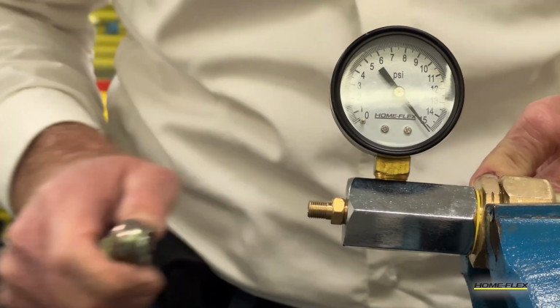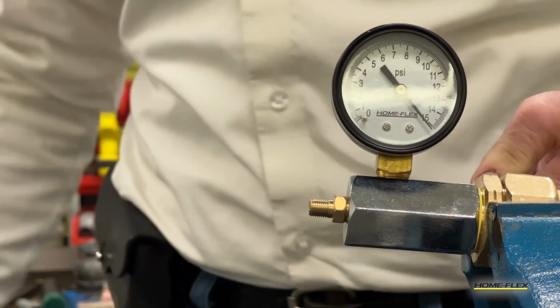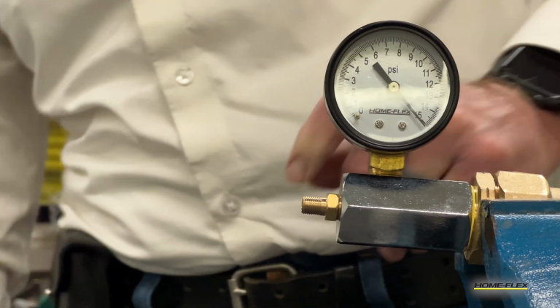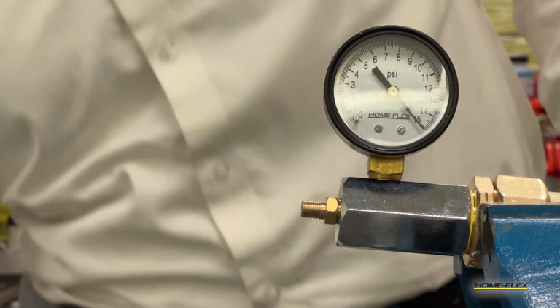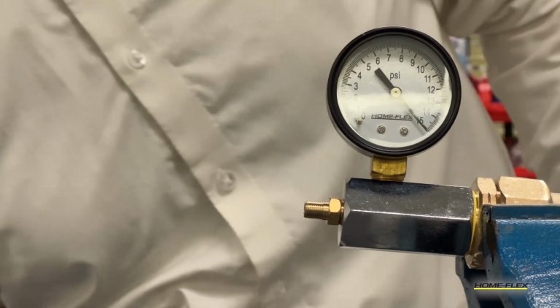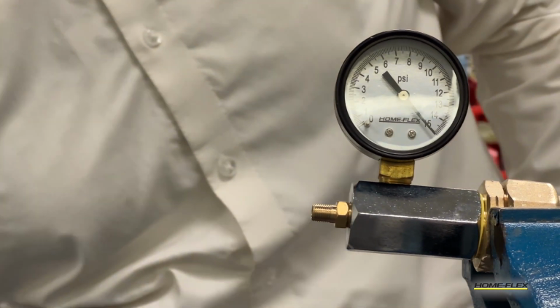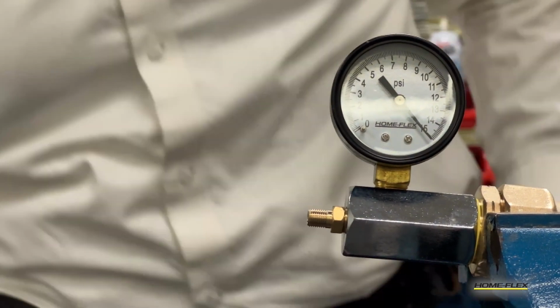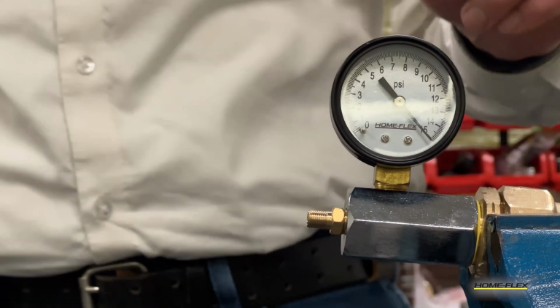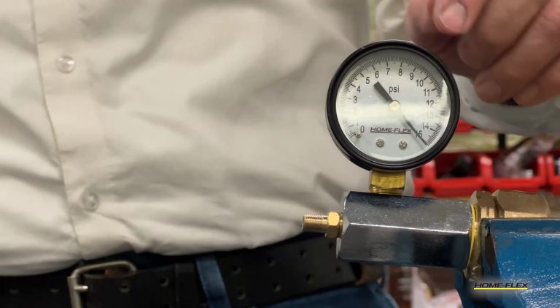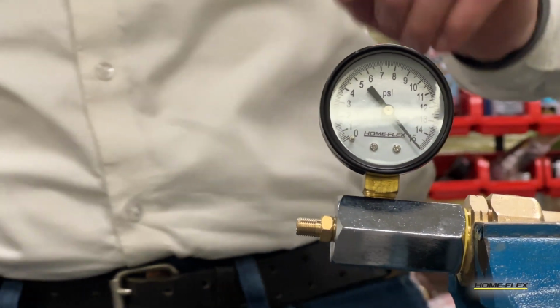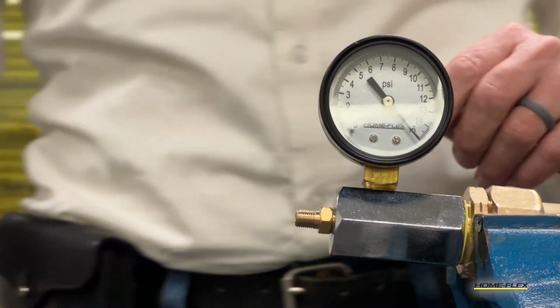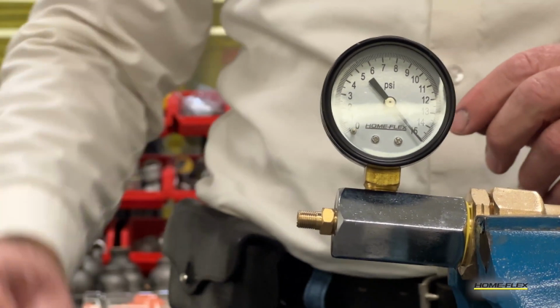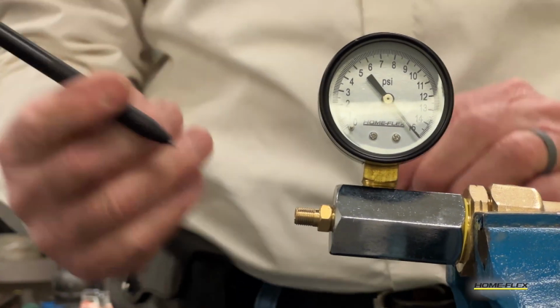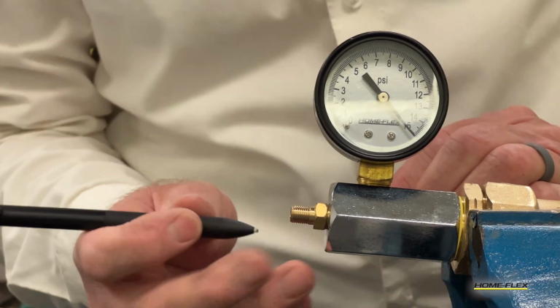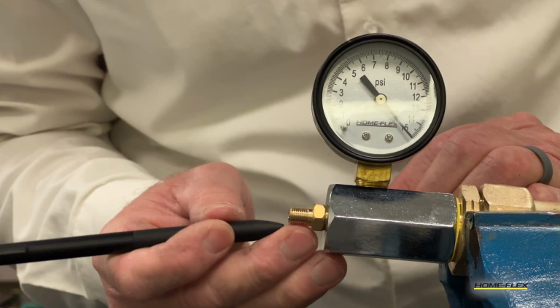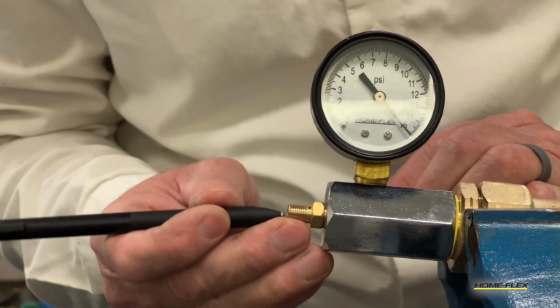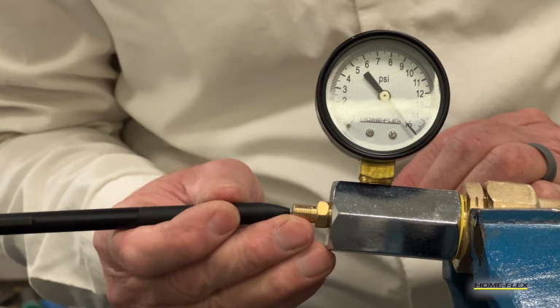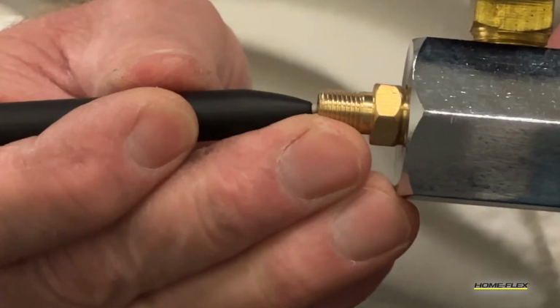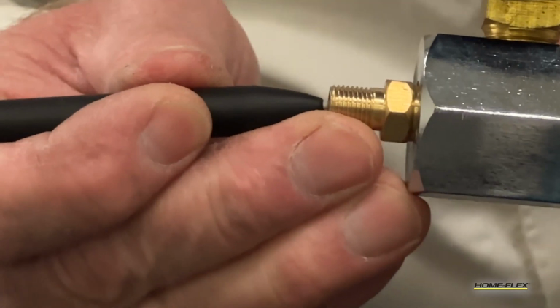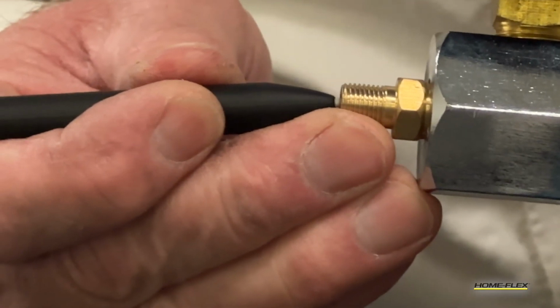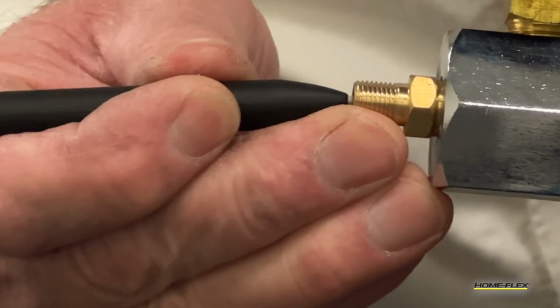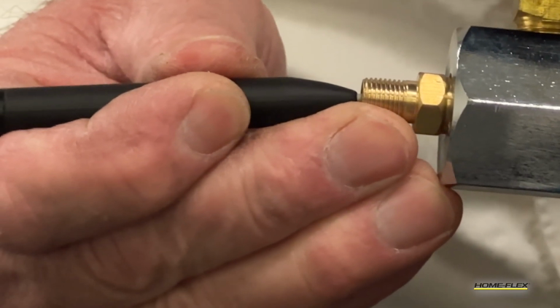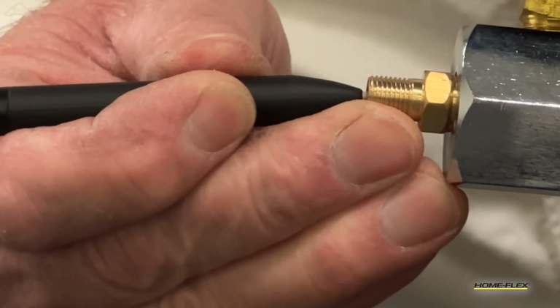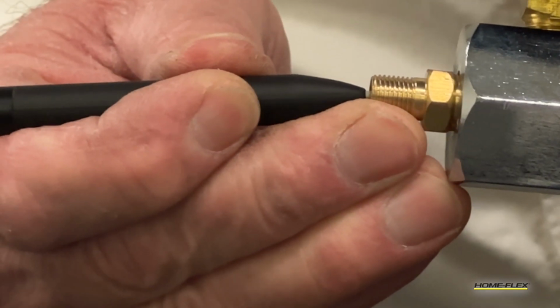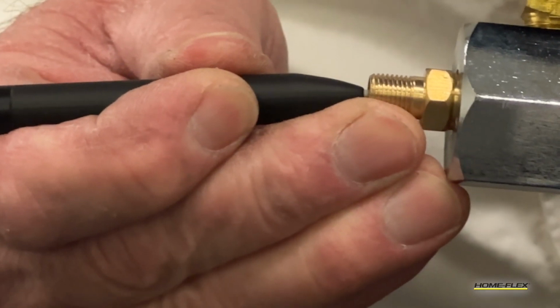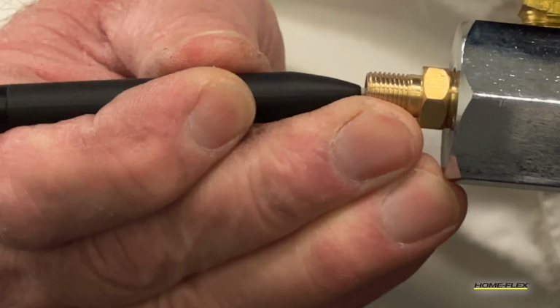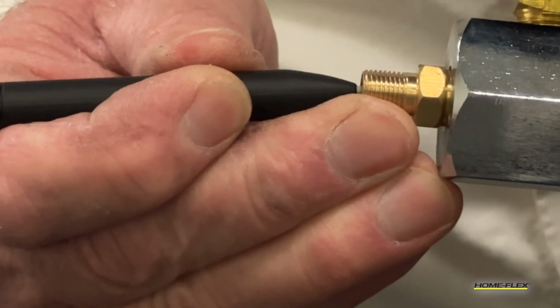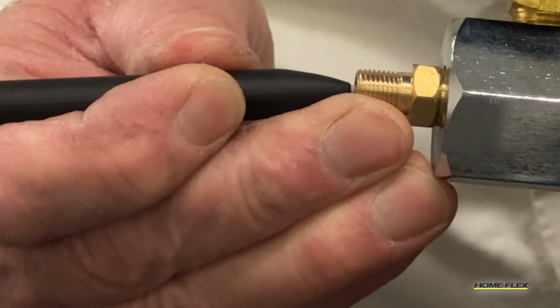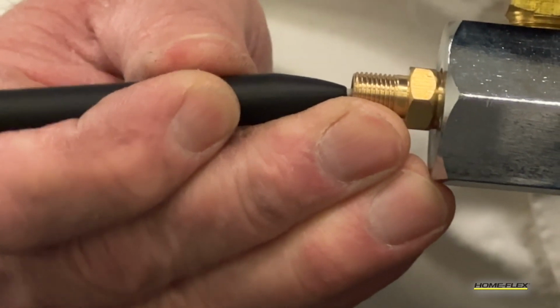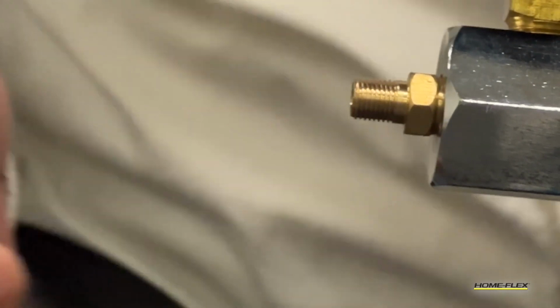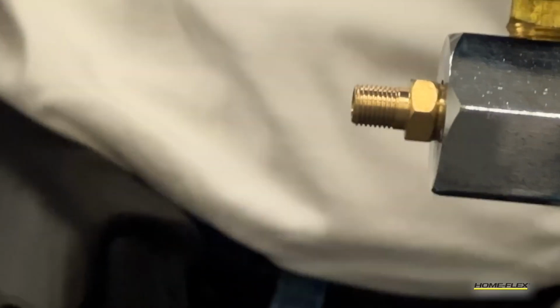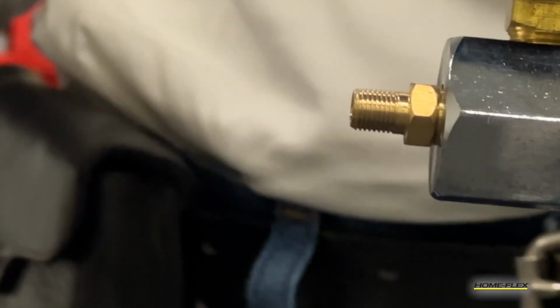Pressurize the system up to 15 psi, then remove the air supply. Test the needle to make sure that it's not stuck by simply reducing the air pressure in the system. Push the stem in the valve to verify the needle moves freely.